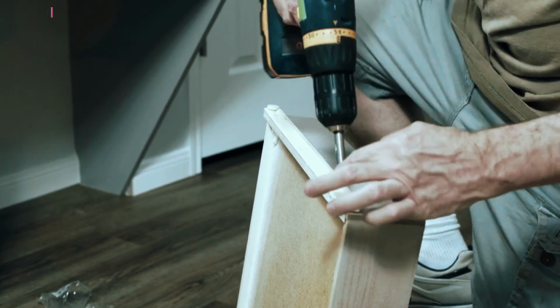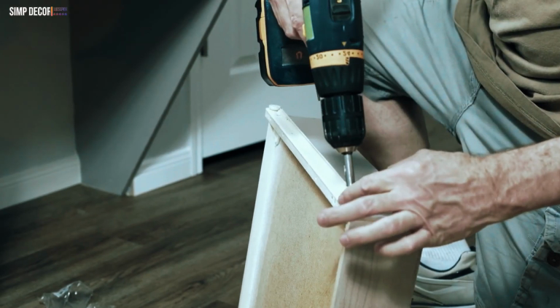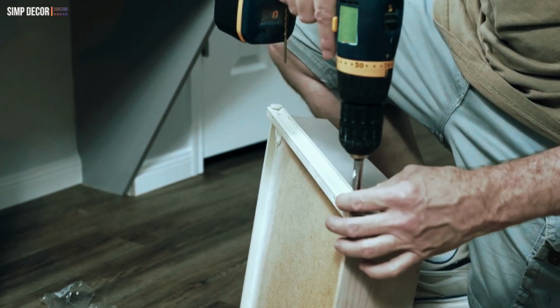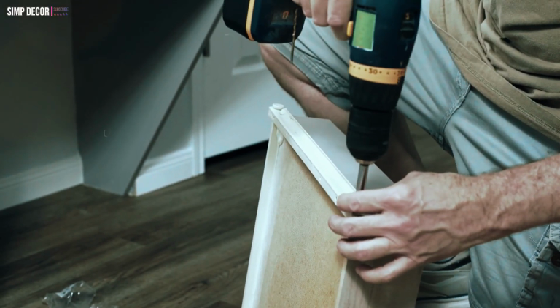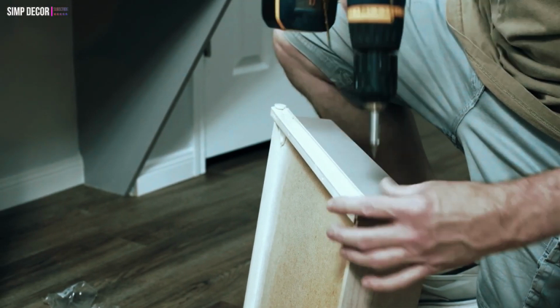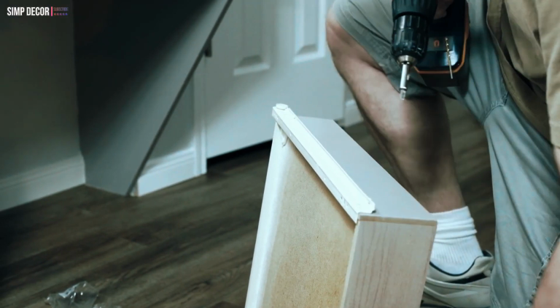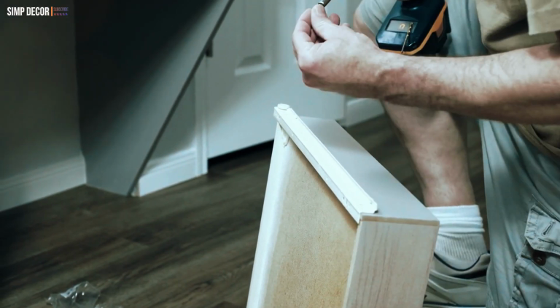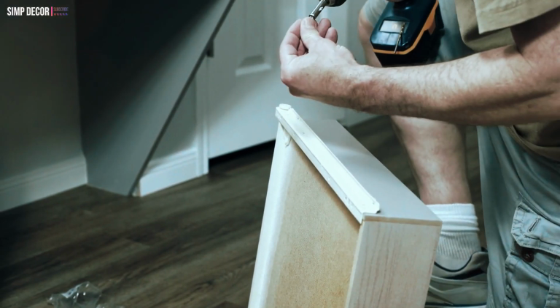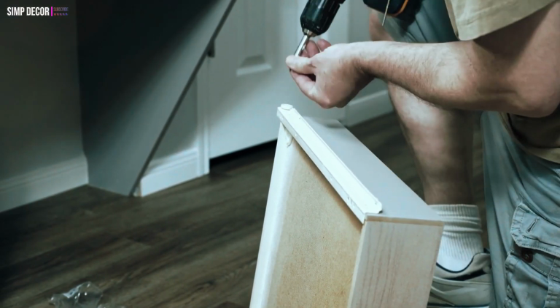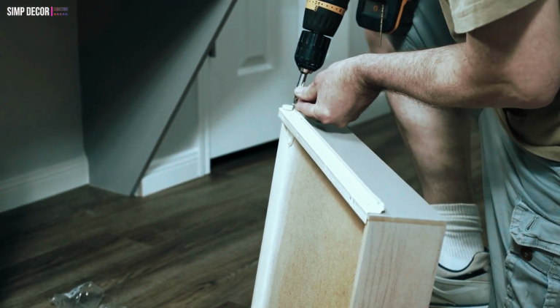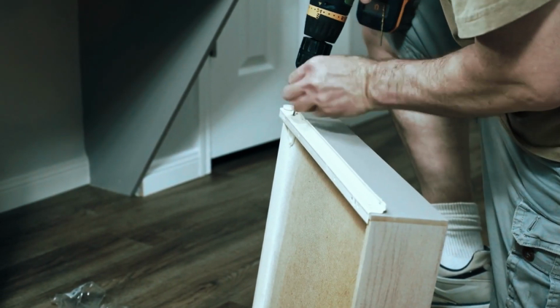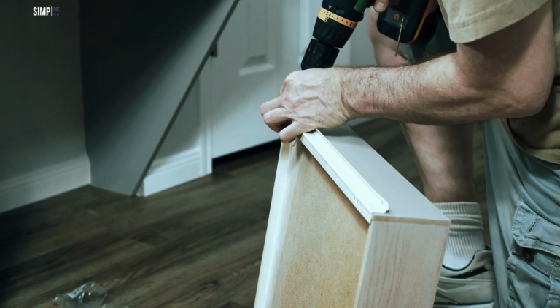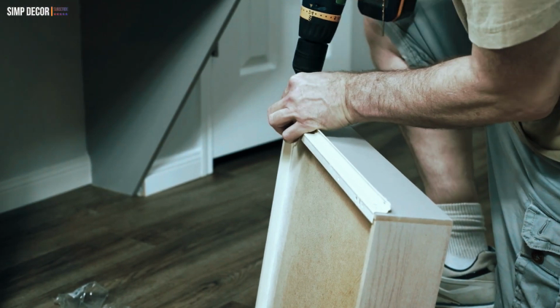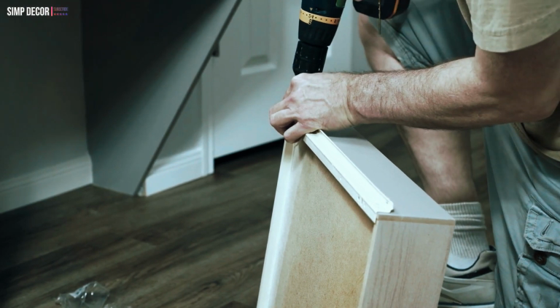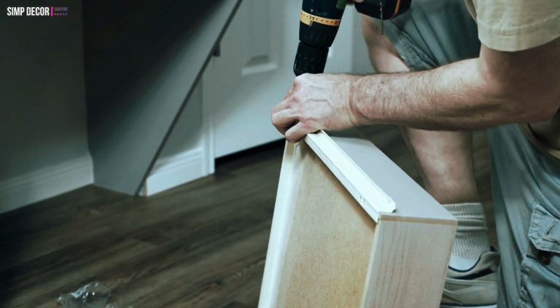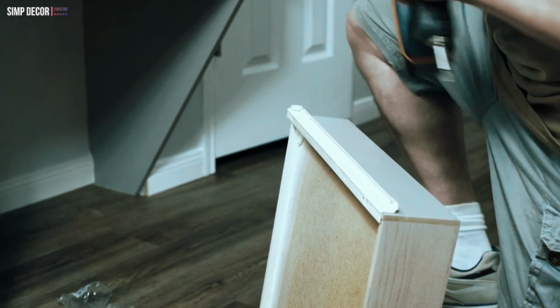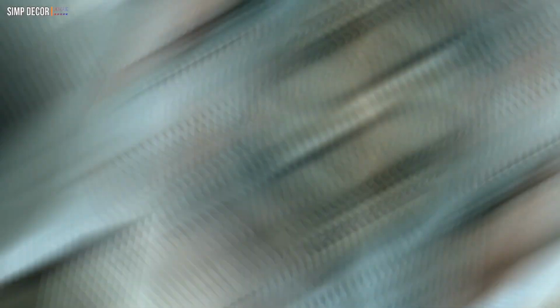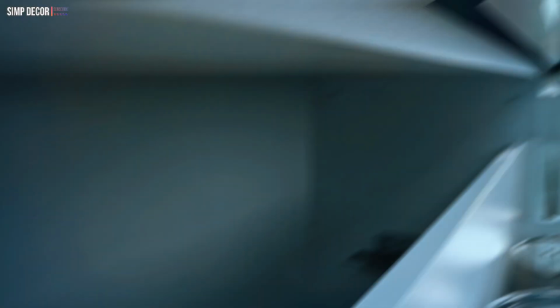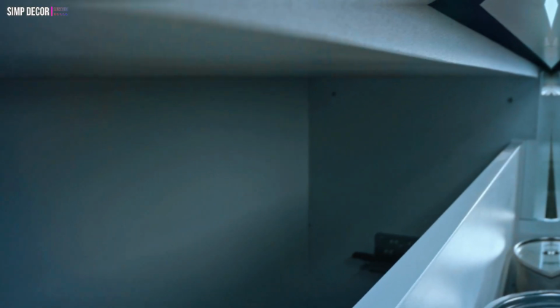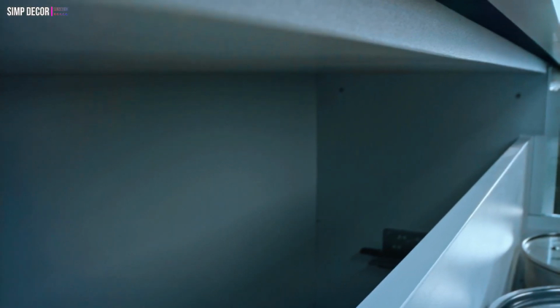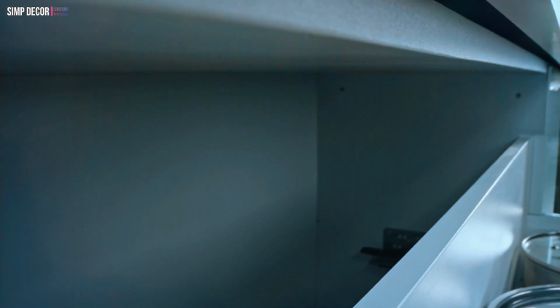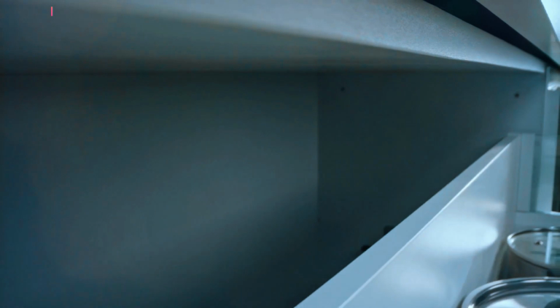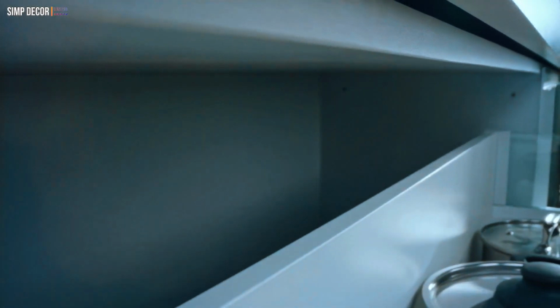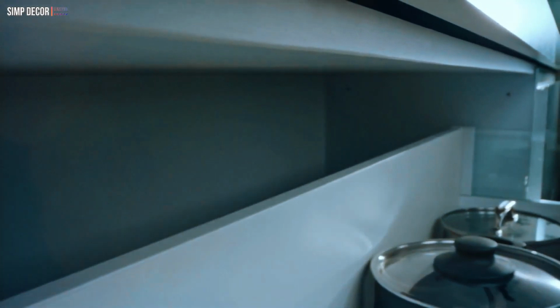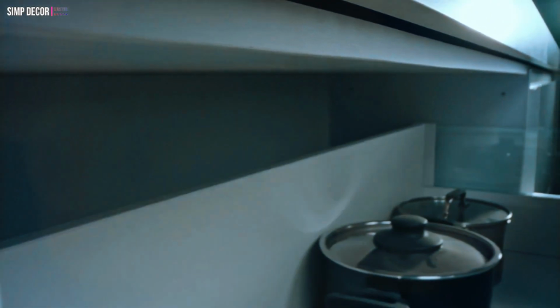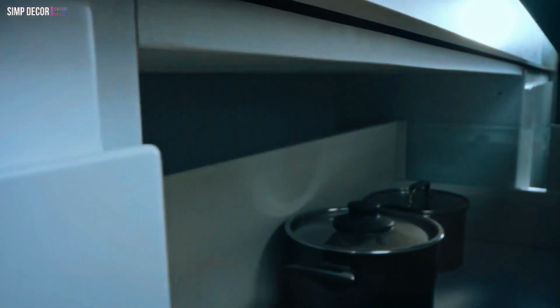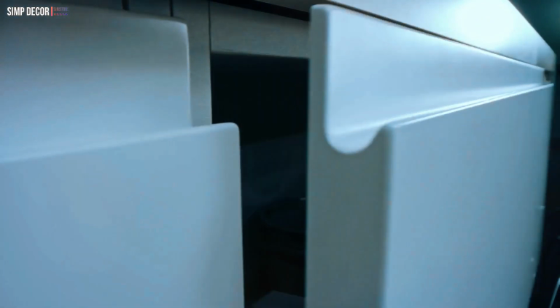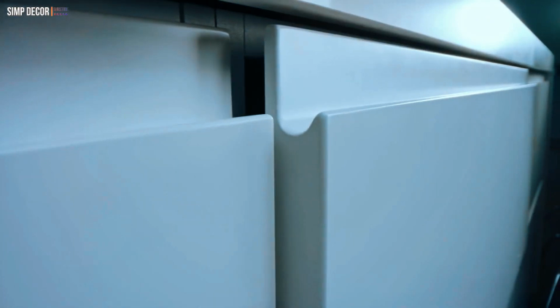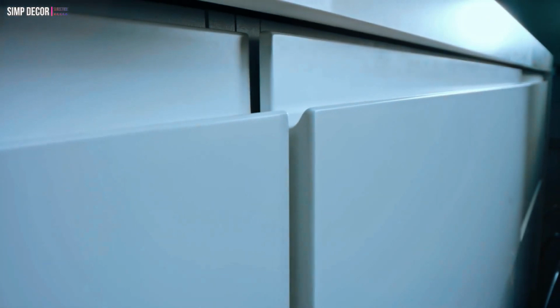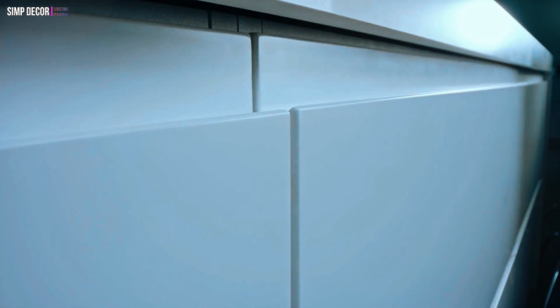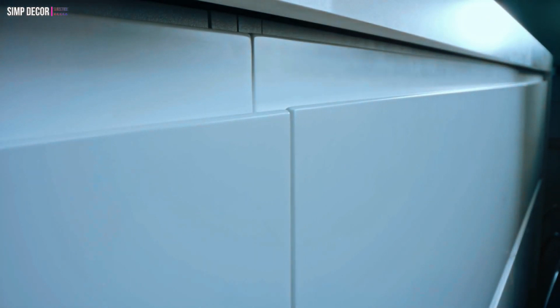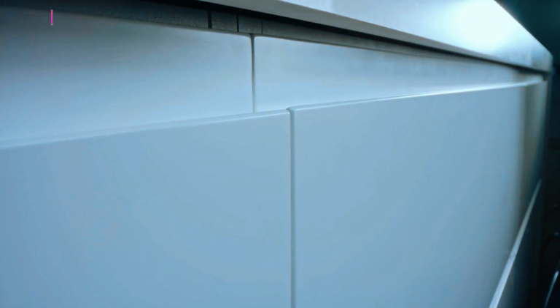How to Hack IKEA Malm Dressers. The easiest idea is to spruce up your dresser with some handles, poles, and knobs – metallic, glass, wooden, or any other – so your dresser will immediately get a new look. Take a look at the catchy hacks below.